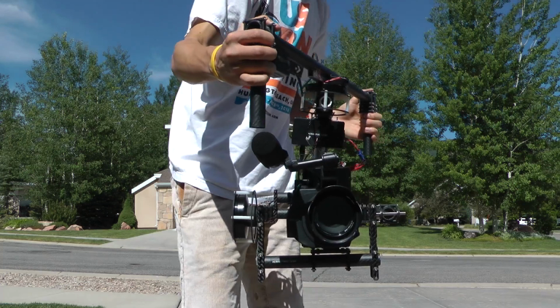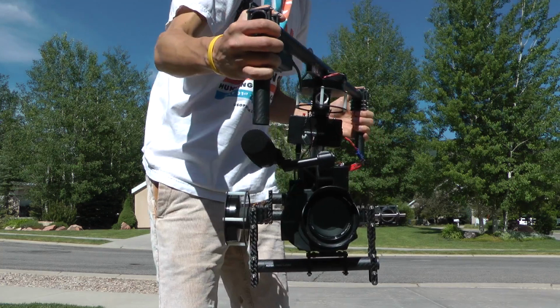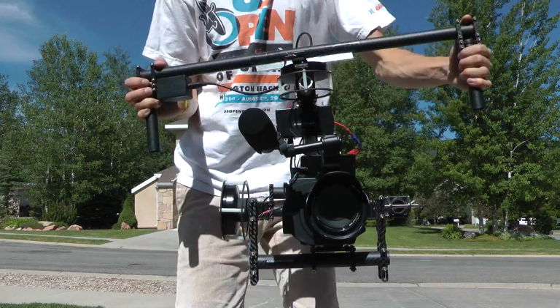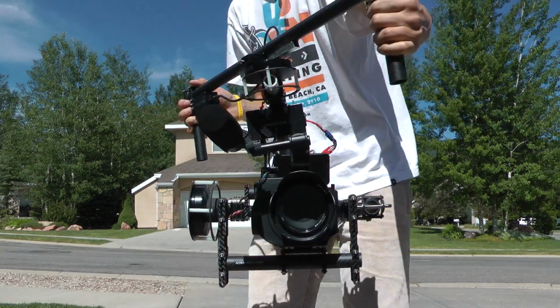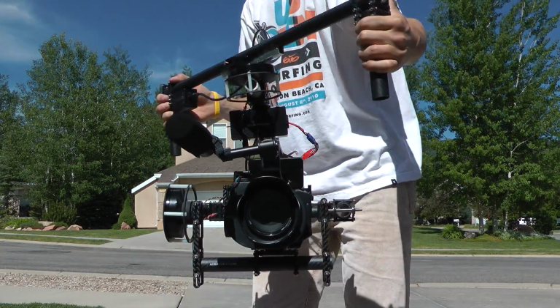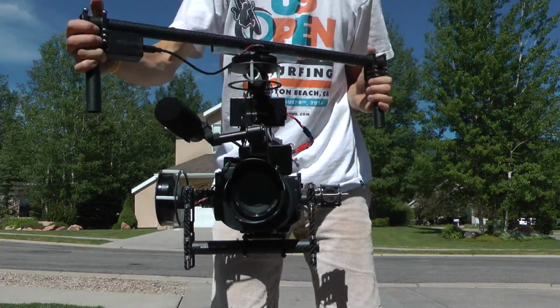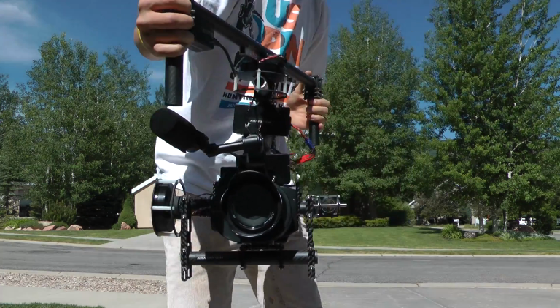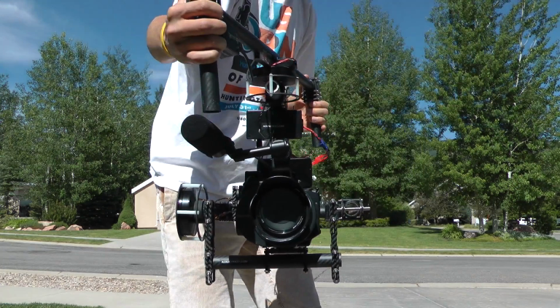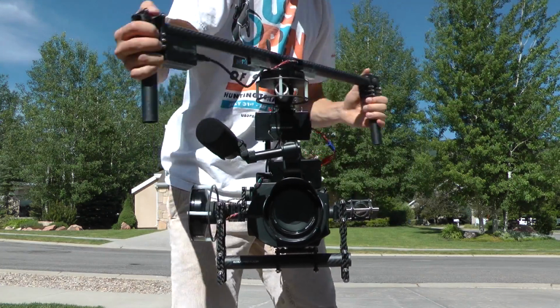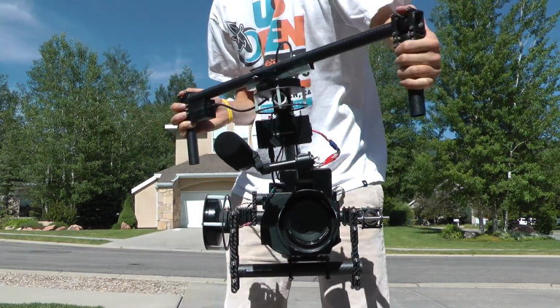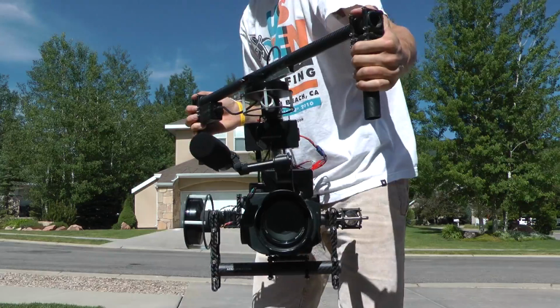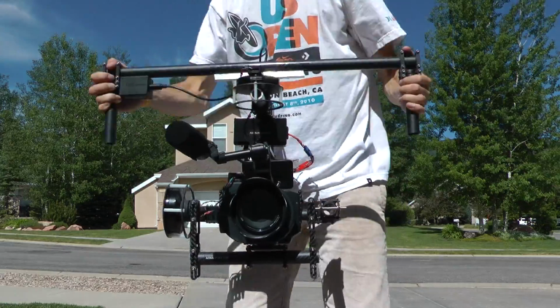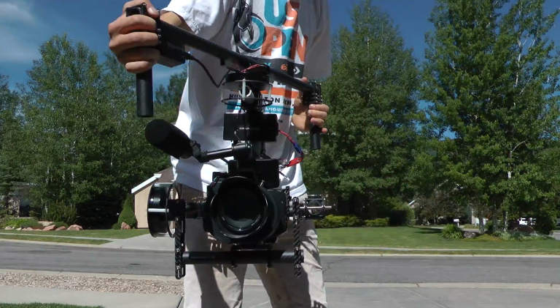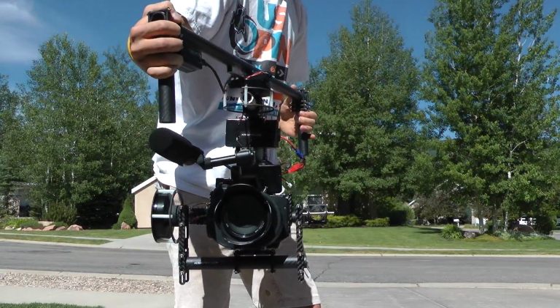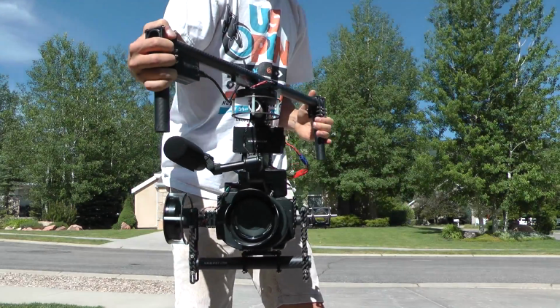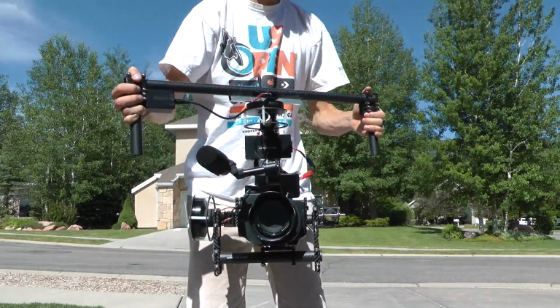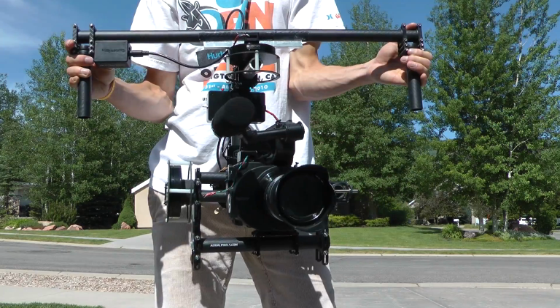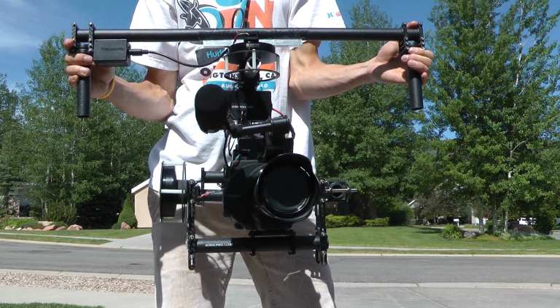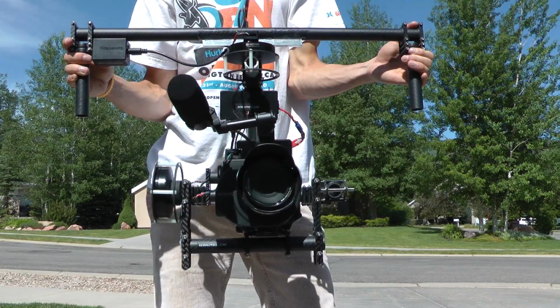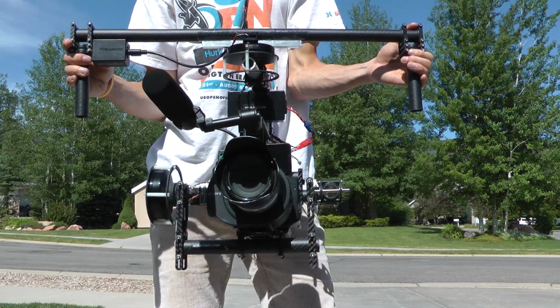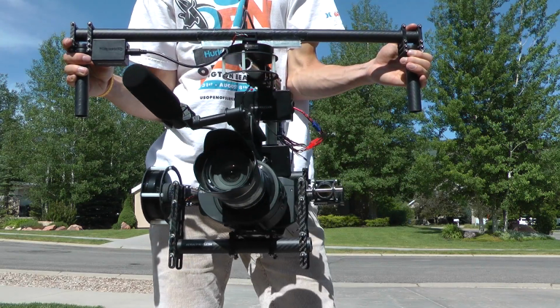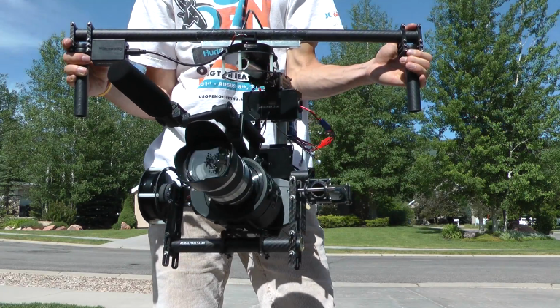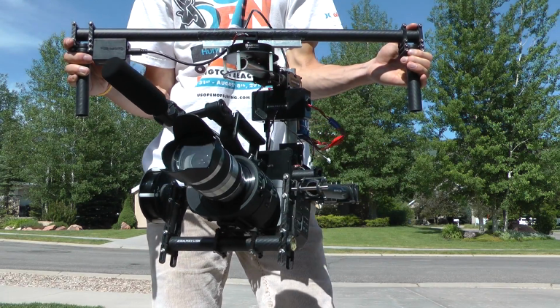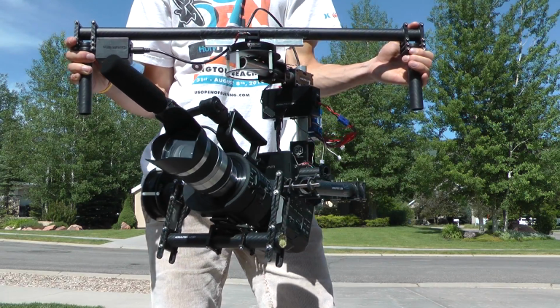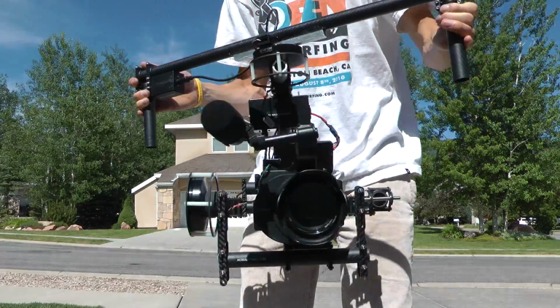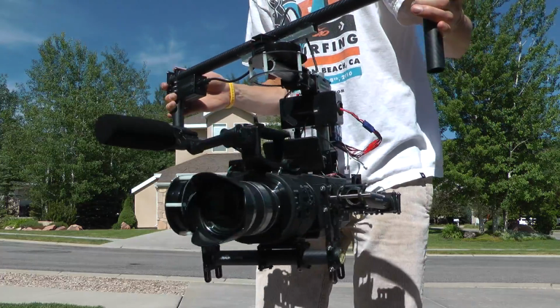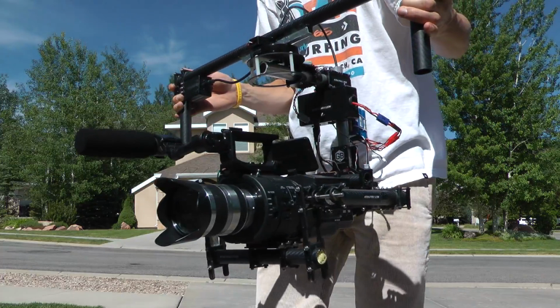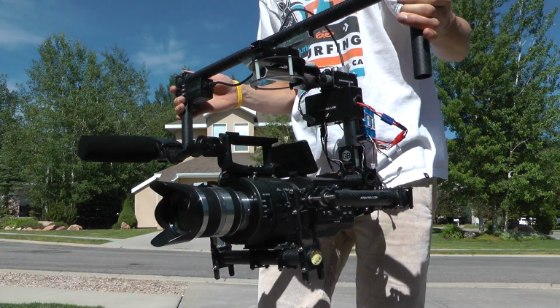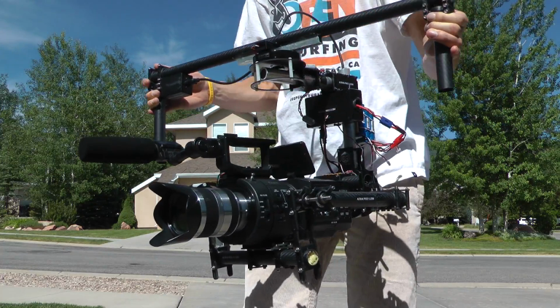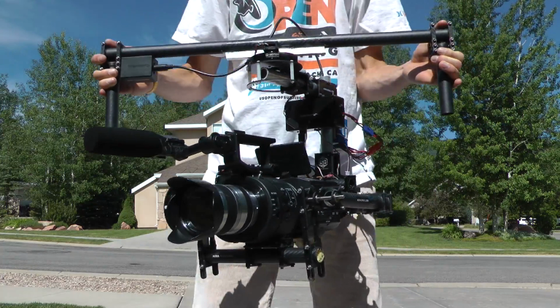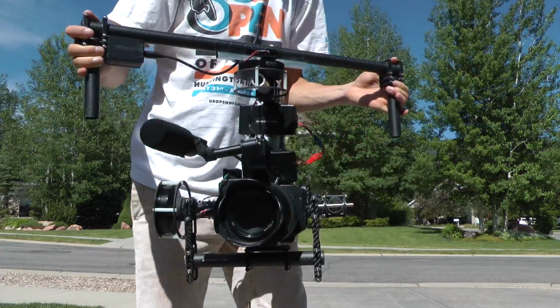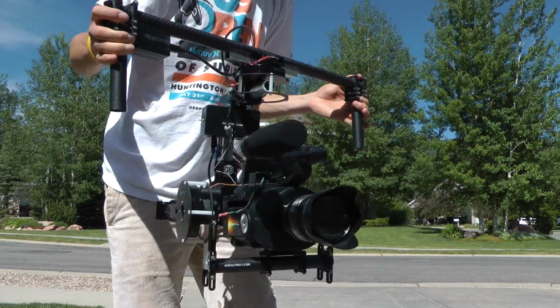For operation I have two modes set up. One with joystick control where the camera stays stationary without joystick input. And the other is follow mode where the camera follows the top handle.